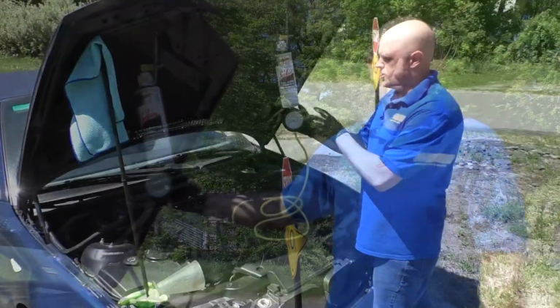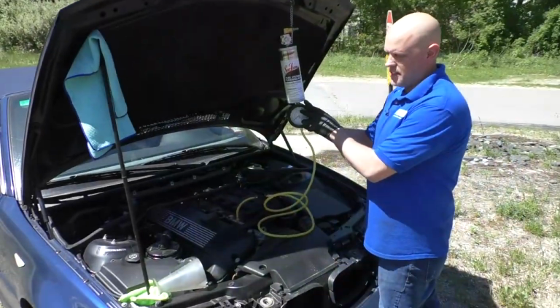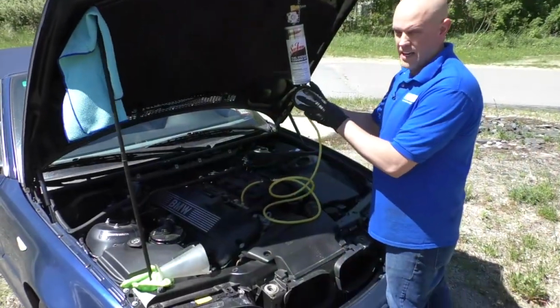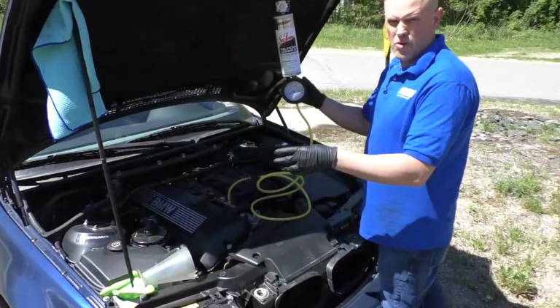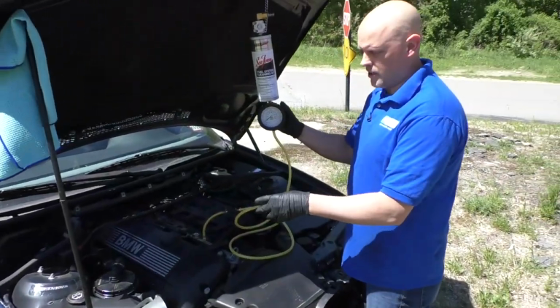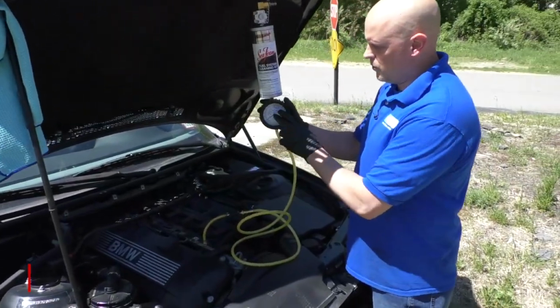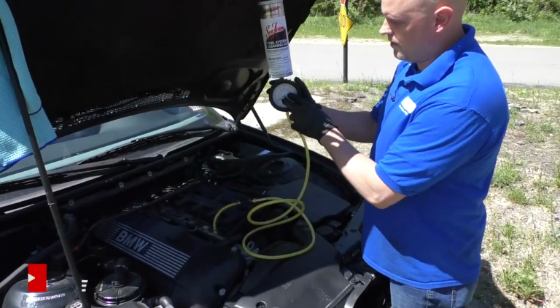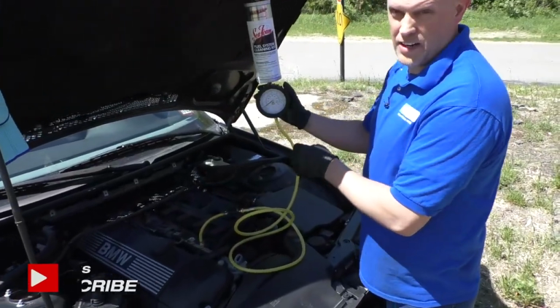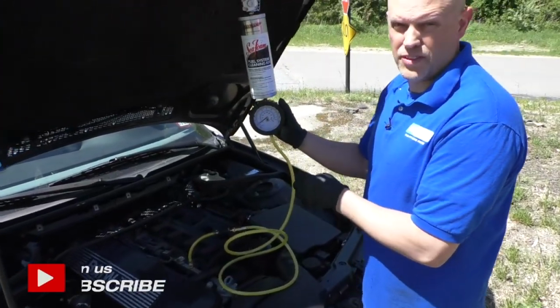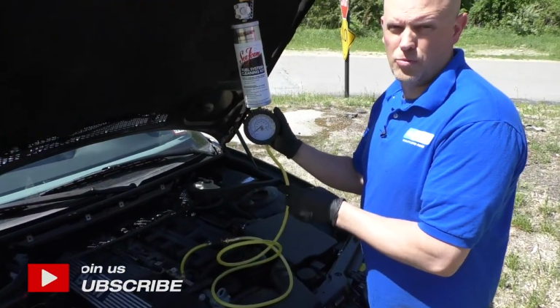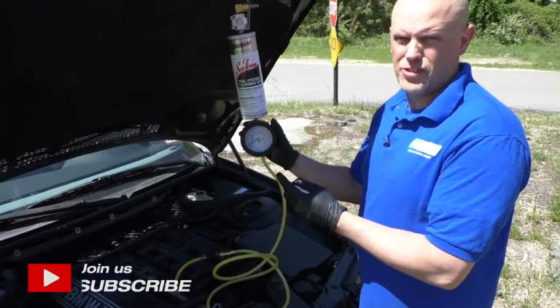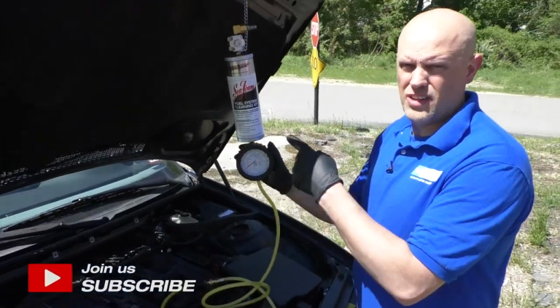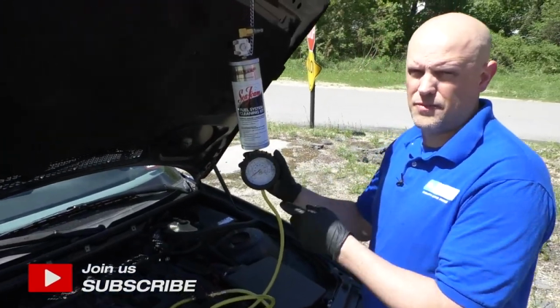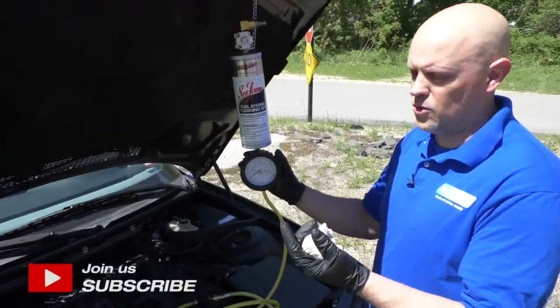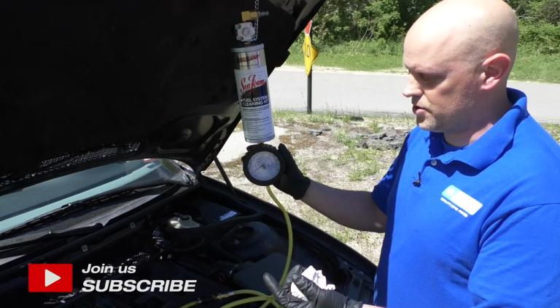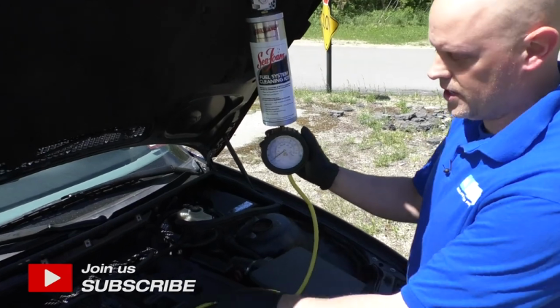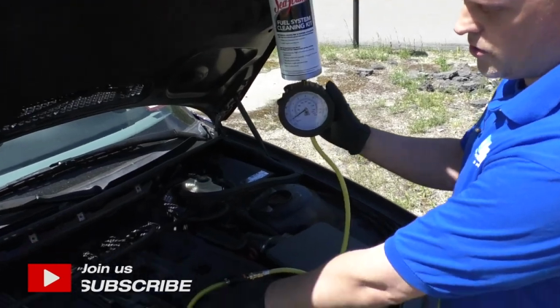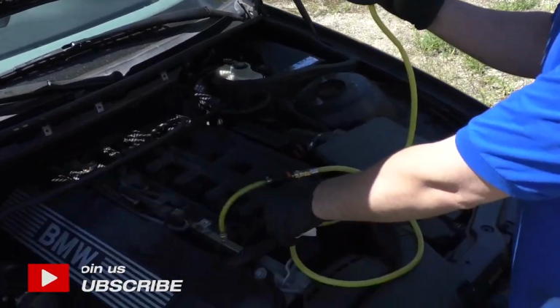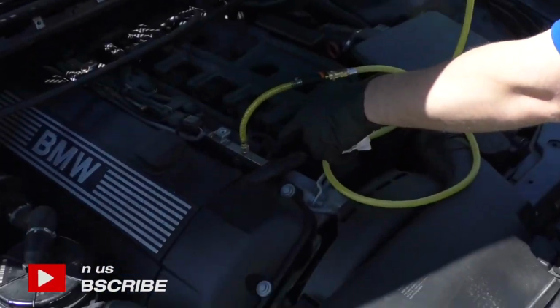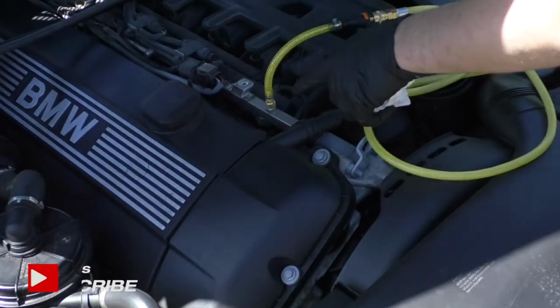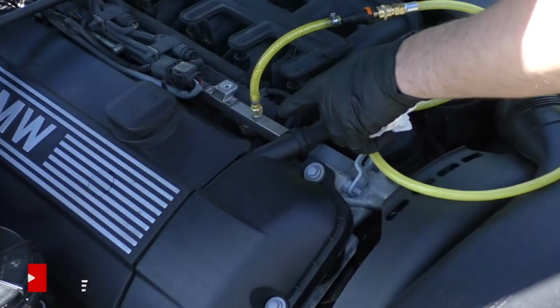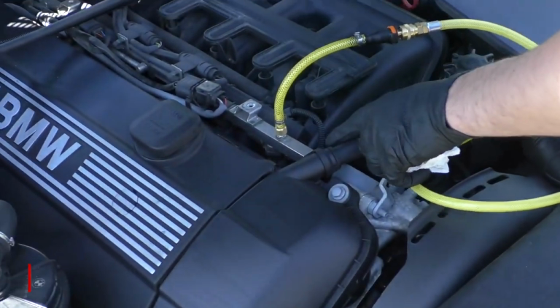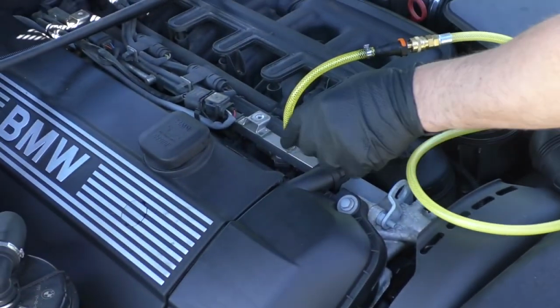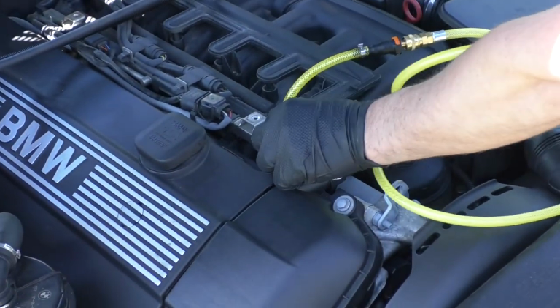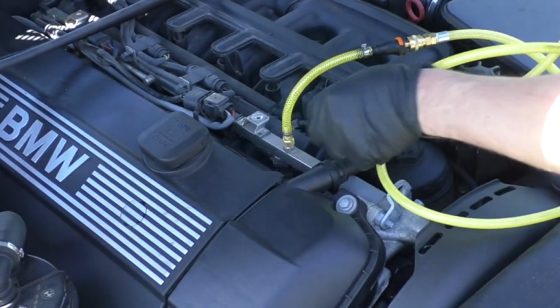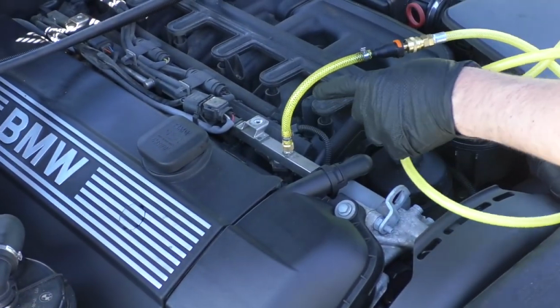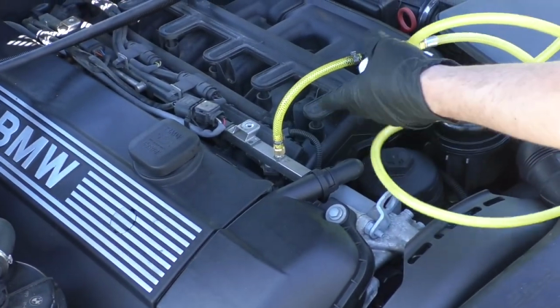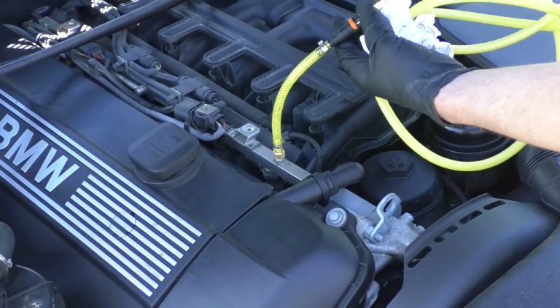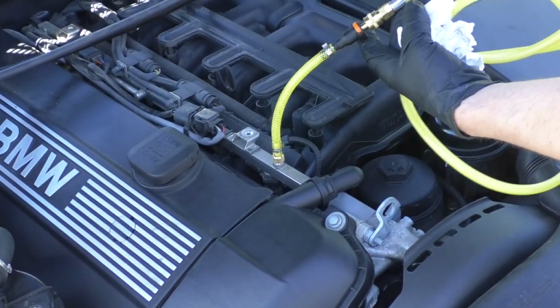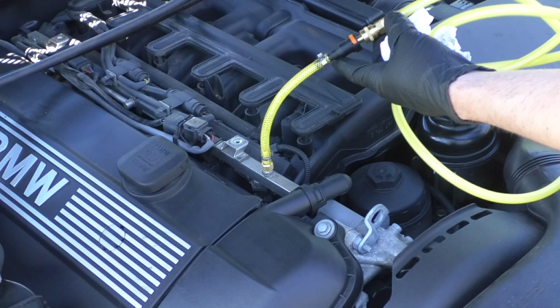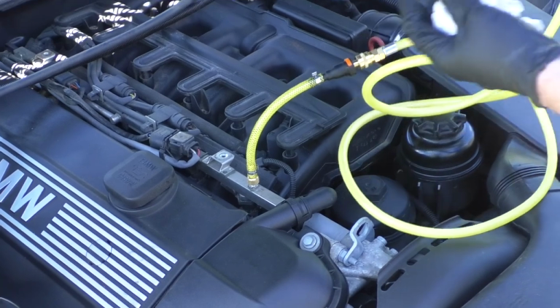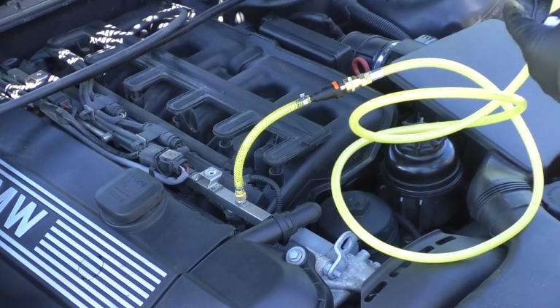To start this kit, we want to hook it up. We want to find out what the fuel pressure is of this vehicle while it's running, so I have it in line hooked with the fuel rail. It's right up to the Schrader valve. That's the easiest way to hook this up.